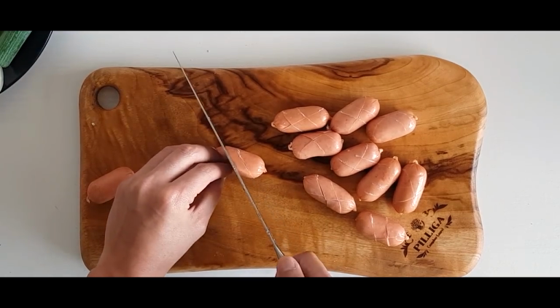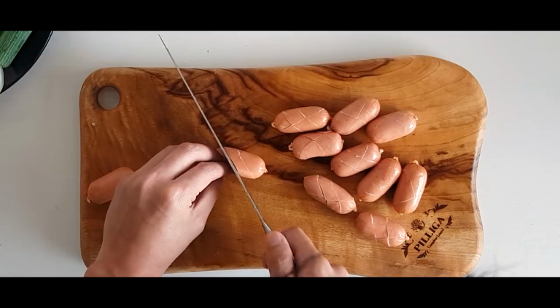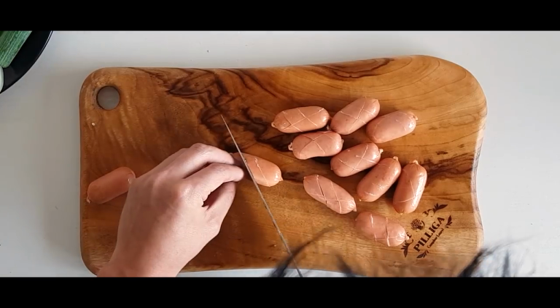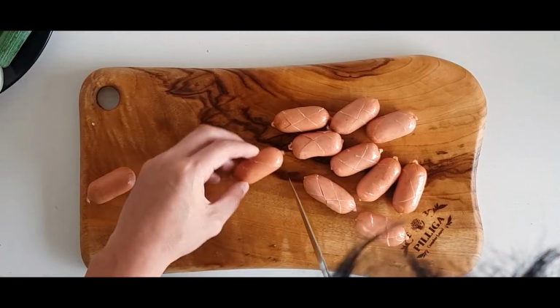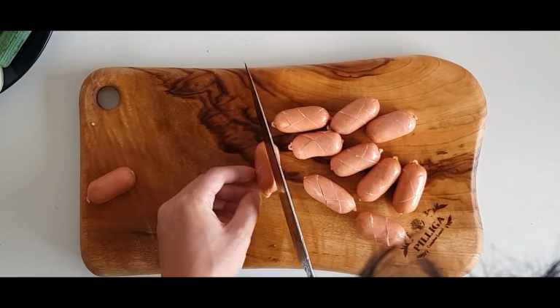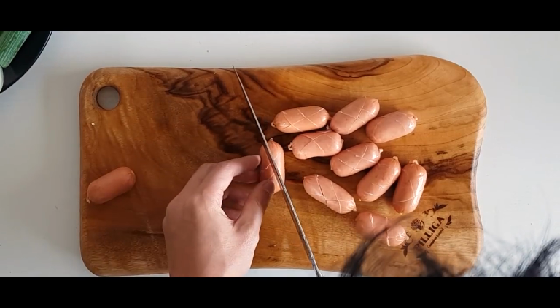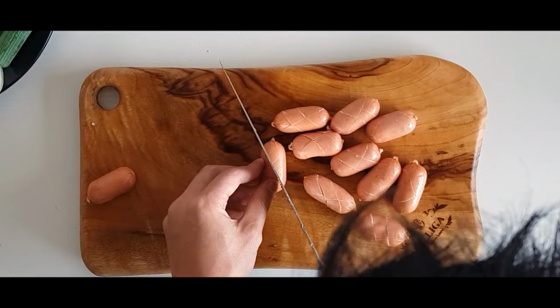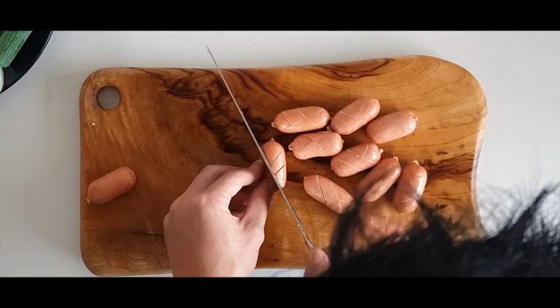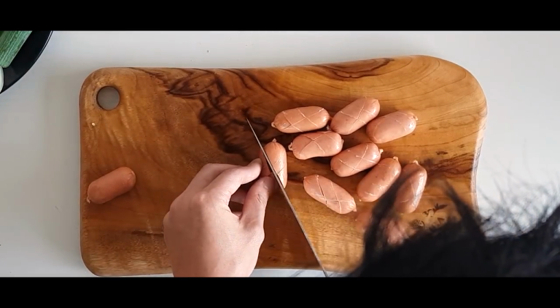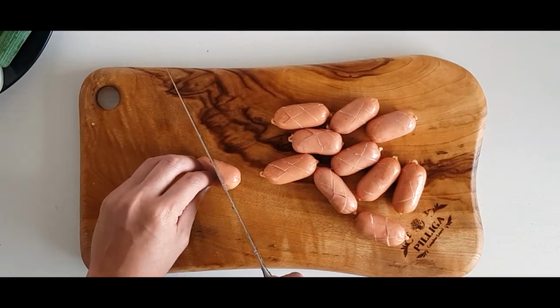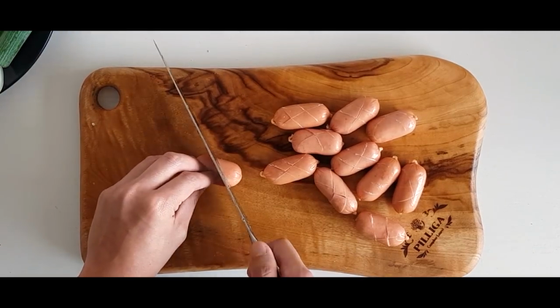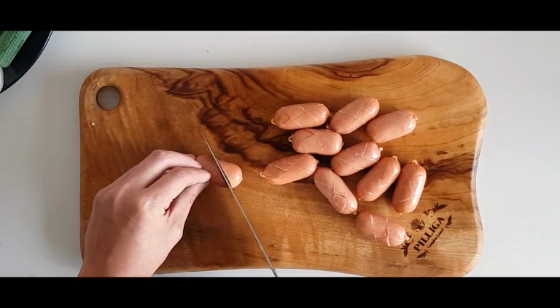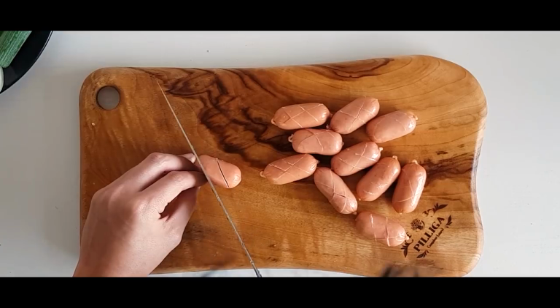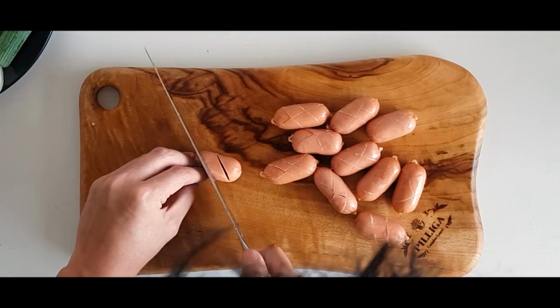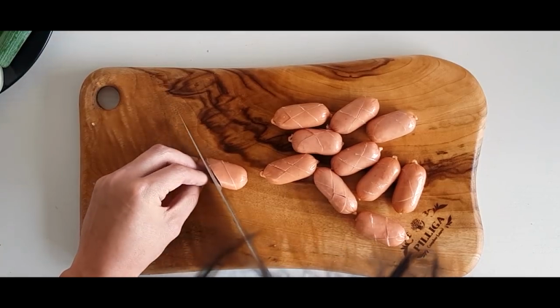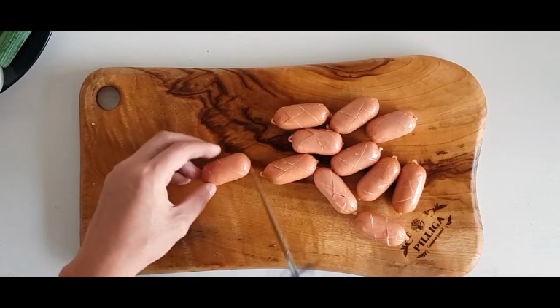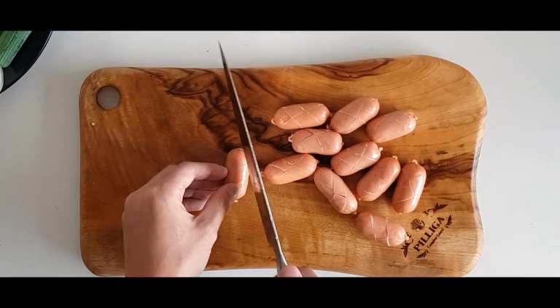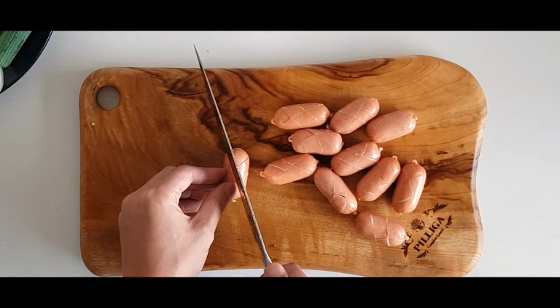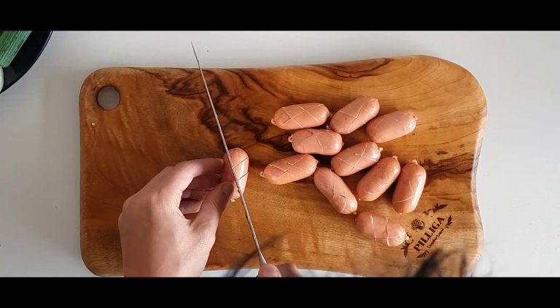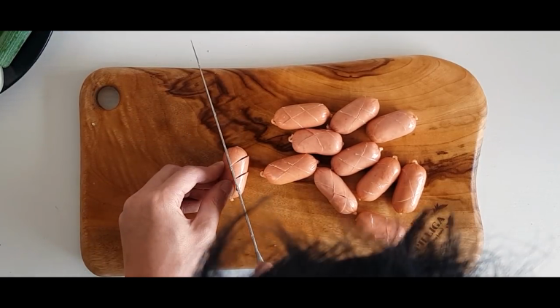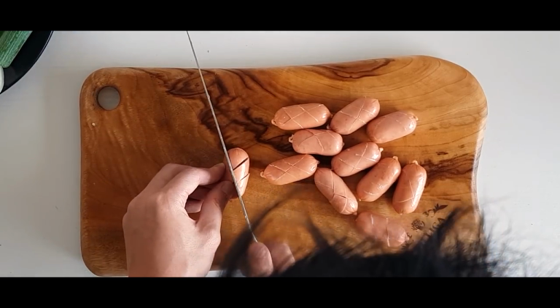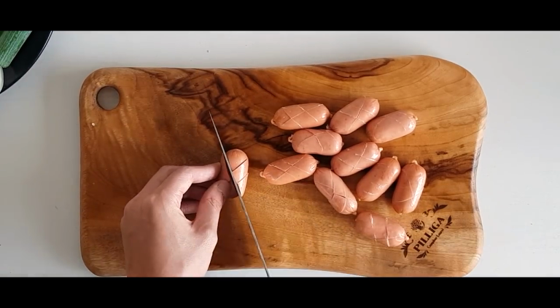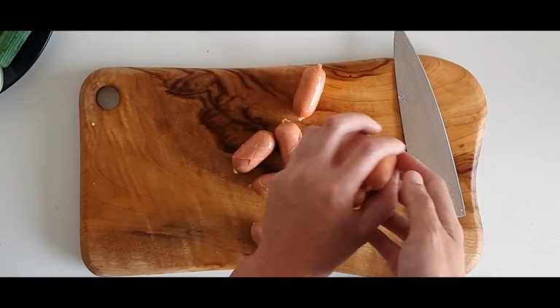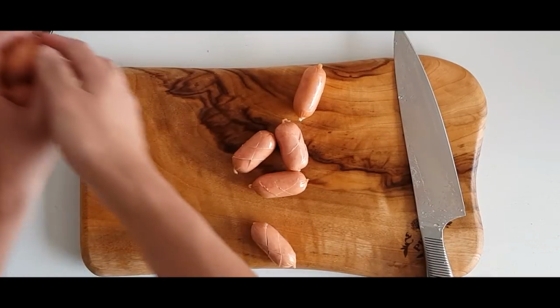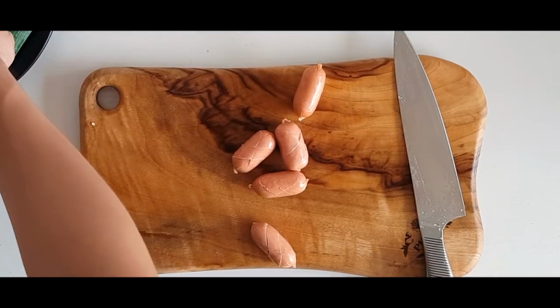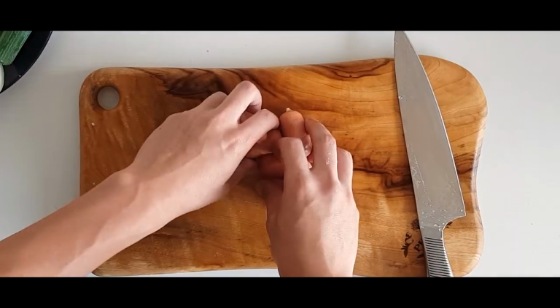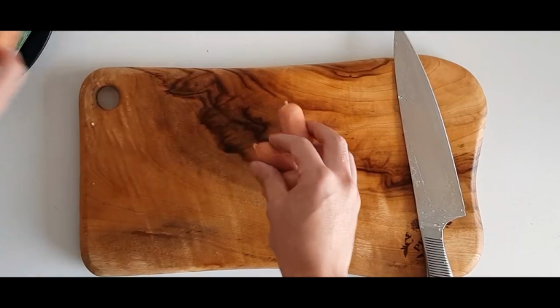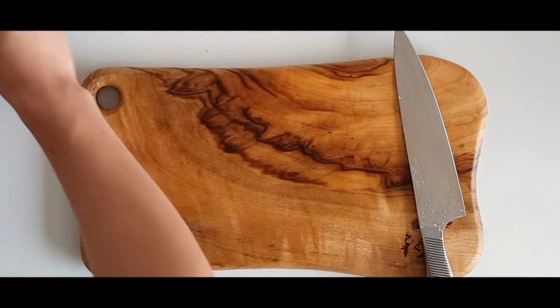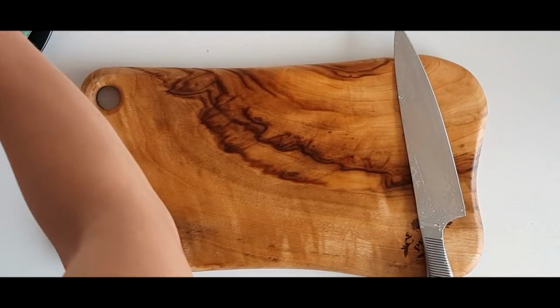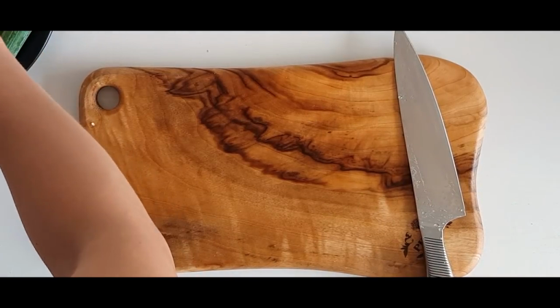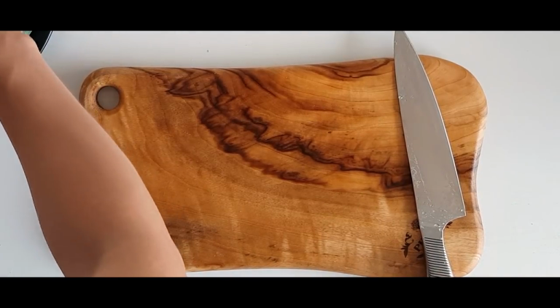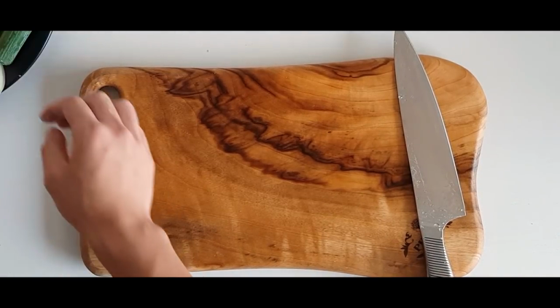부대찌개 is not traditional Korean food. When Koreans got food from the army base, they cooked it into a stew with Korean ingredients like kimchi and red pepper paste, making 부대찌개 the first Korean-American fusion dish.